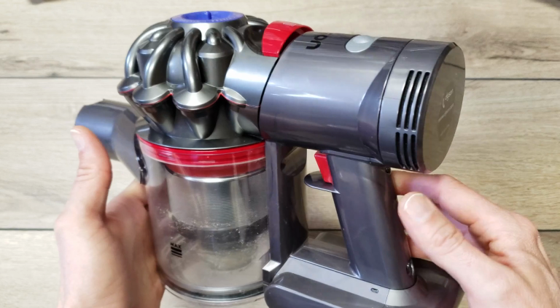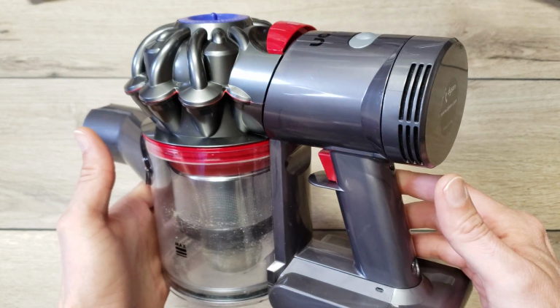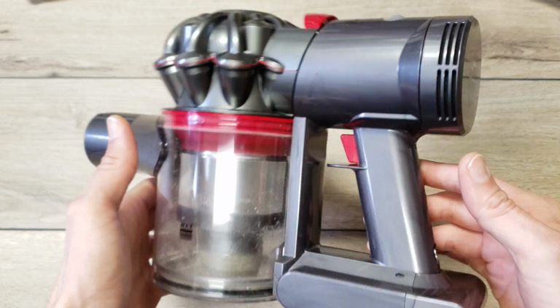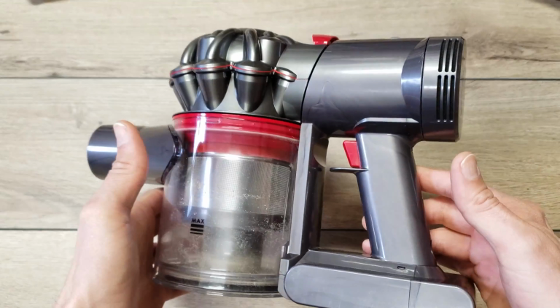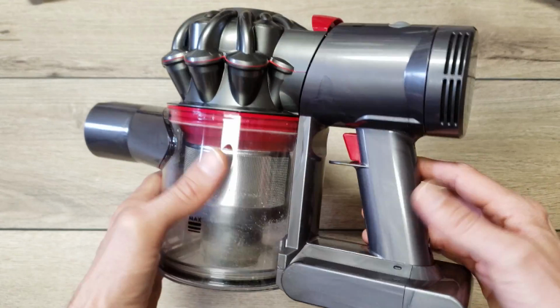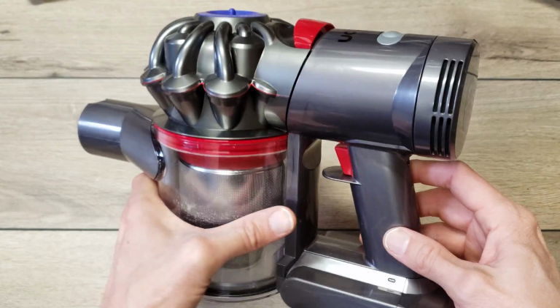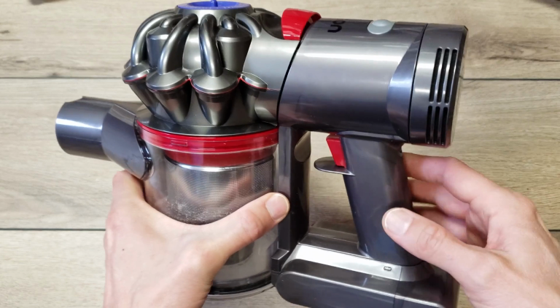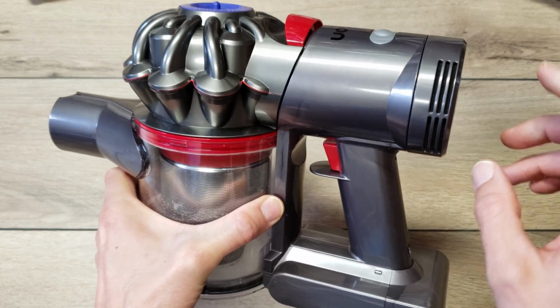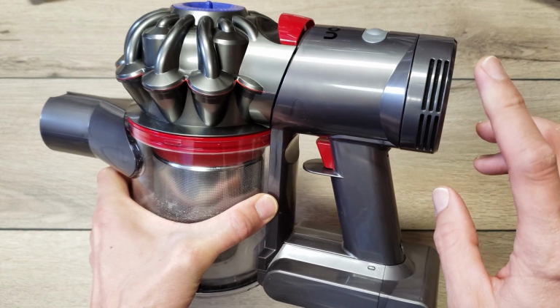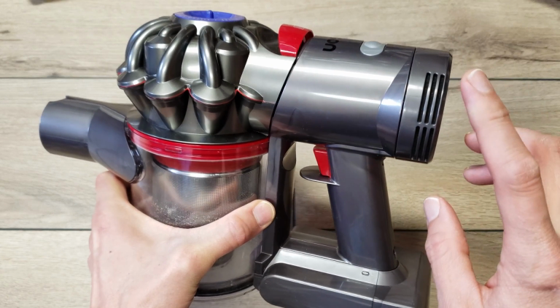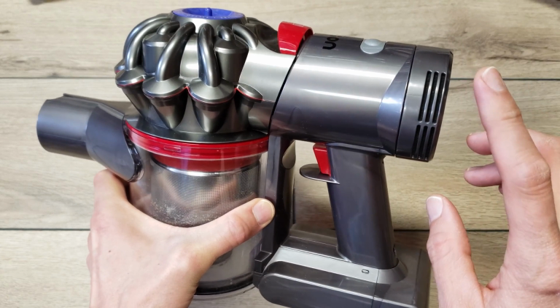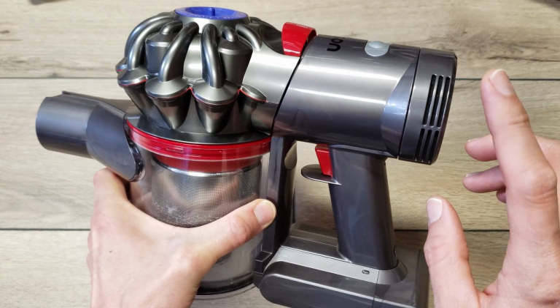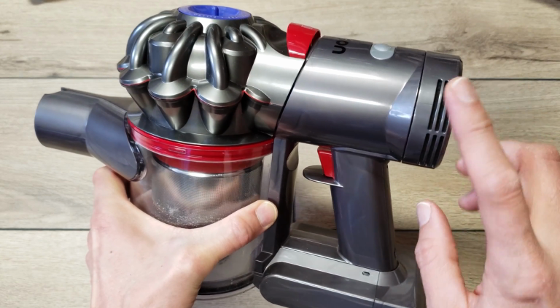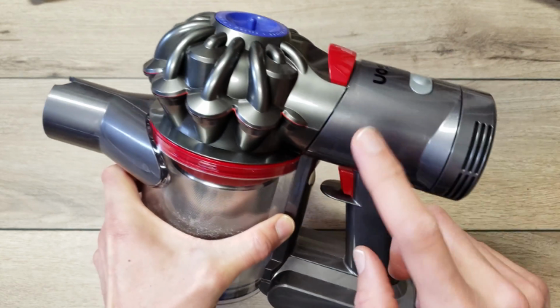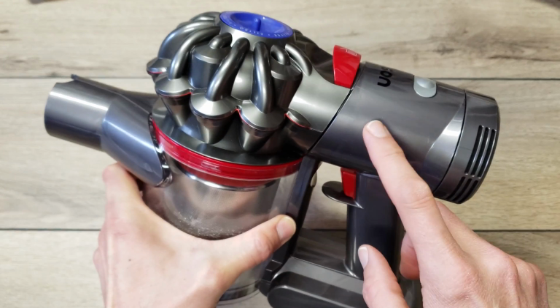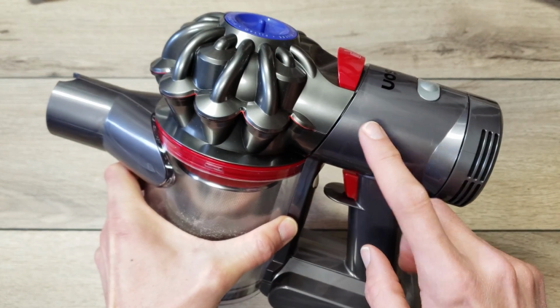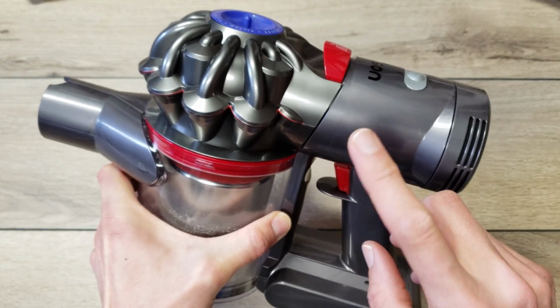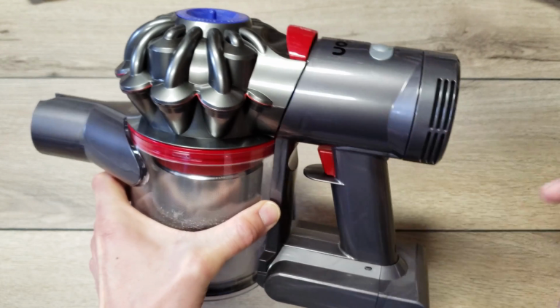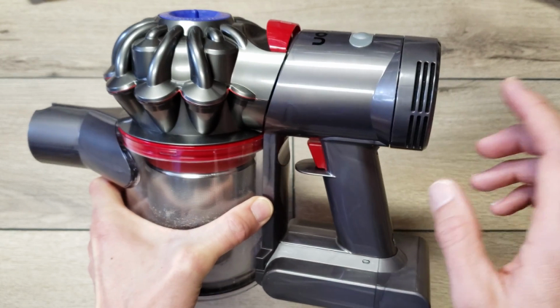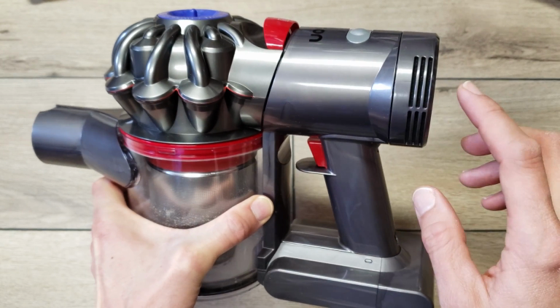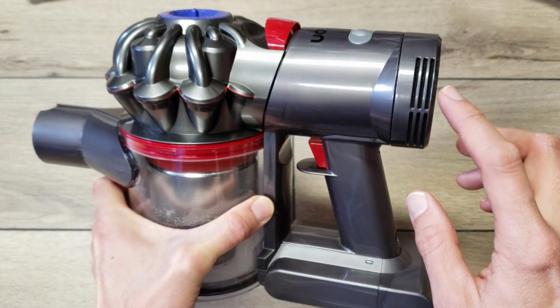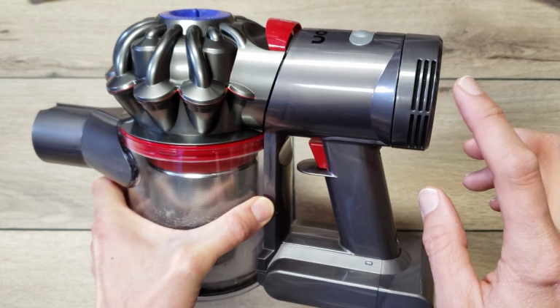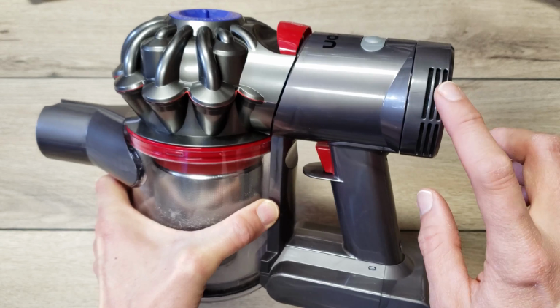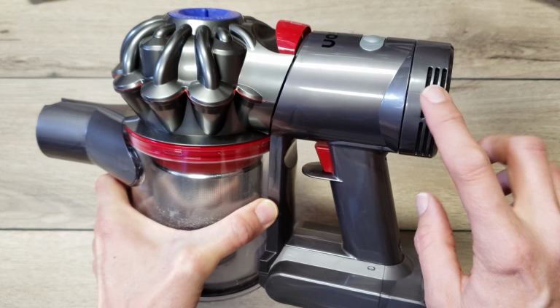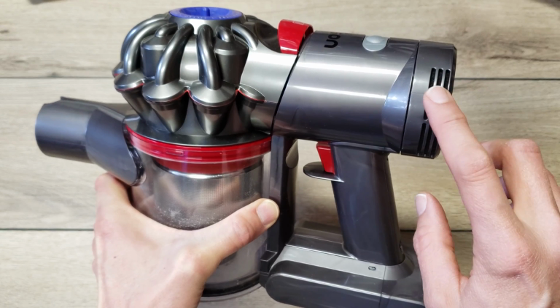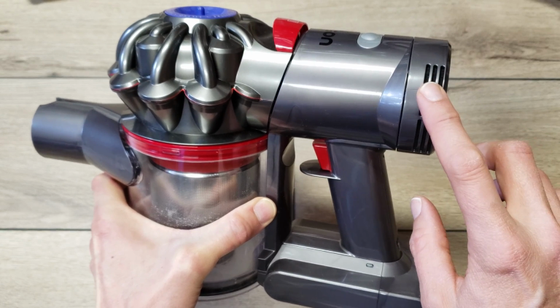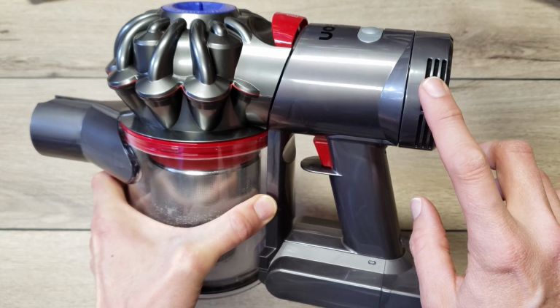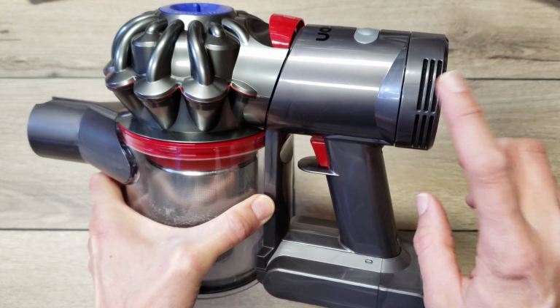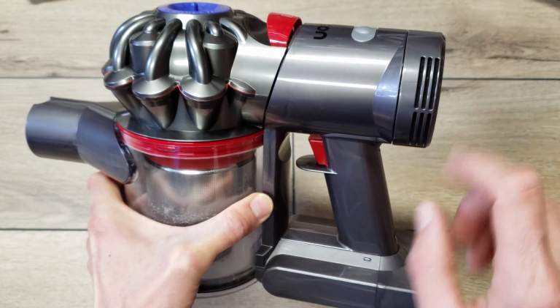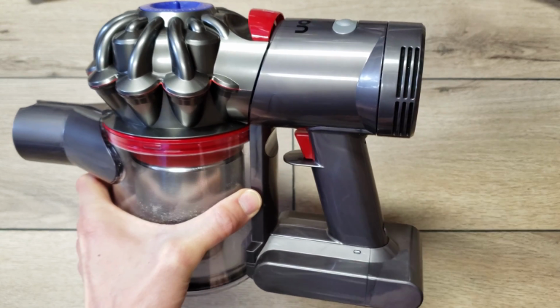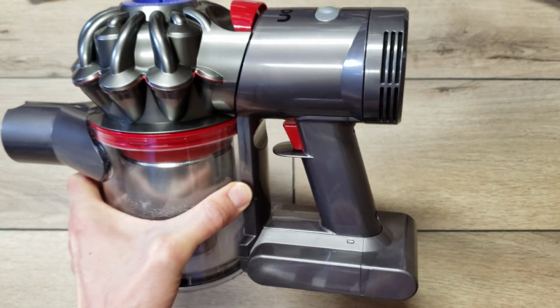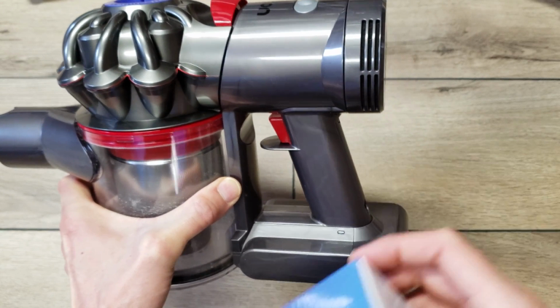In this video, I'll be showing you how to convert a Dyson V7 or V8 vacuum cleaner from a standard rear filter to a HEPA filter.